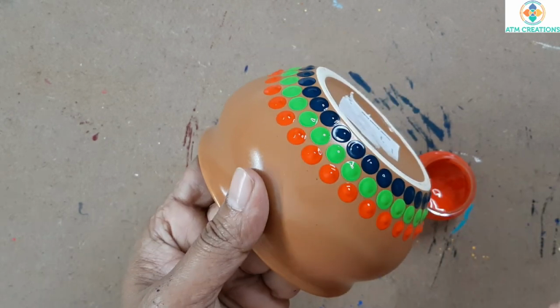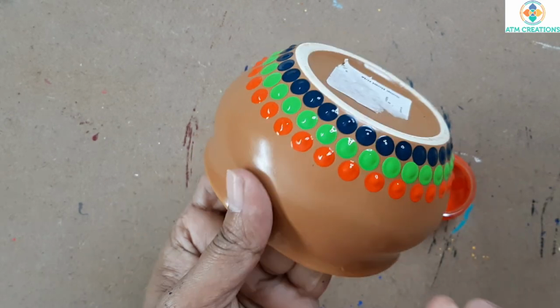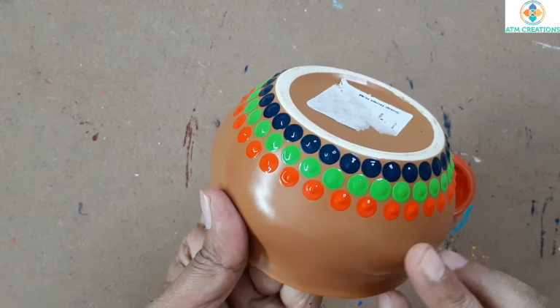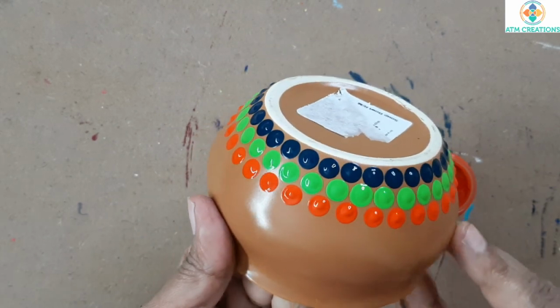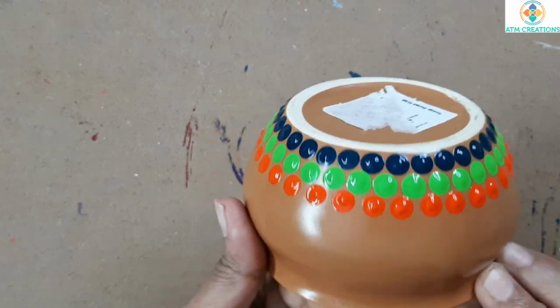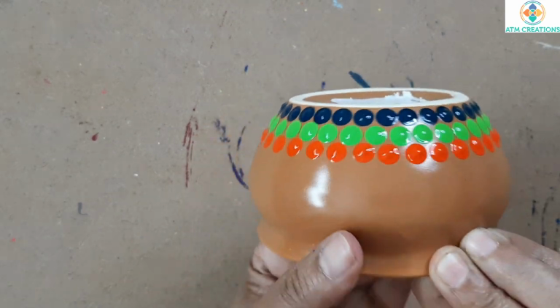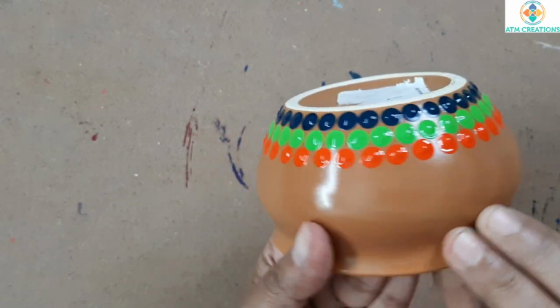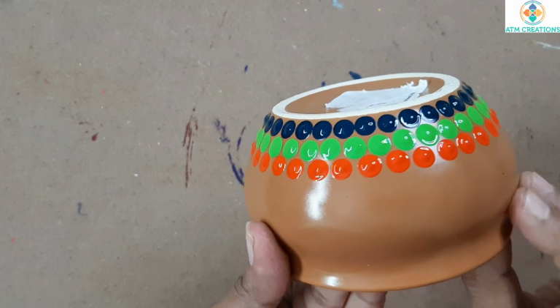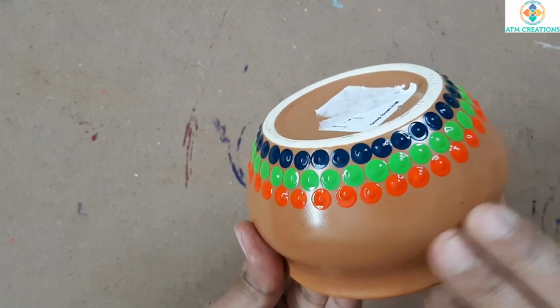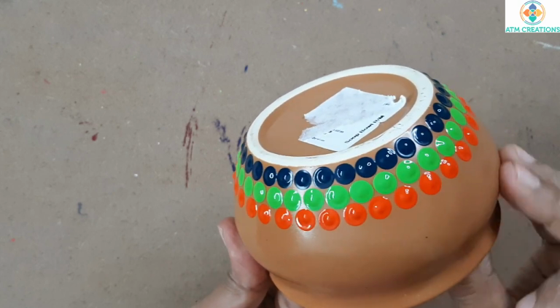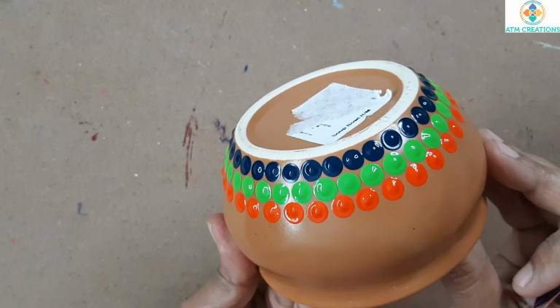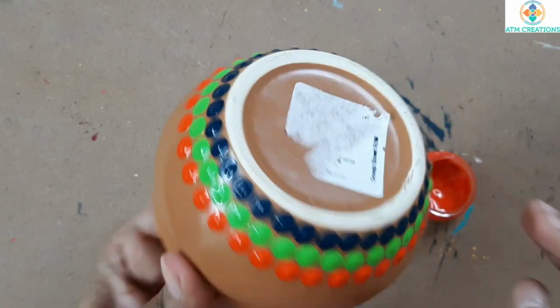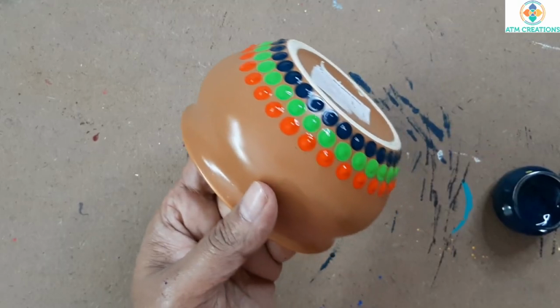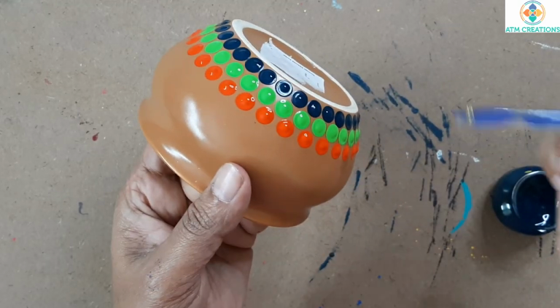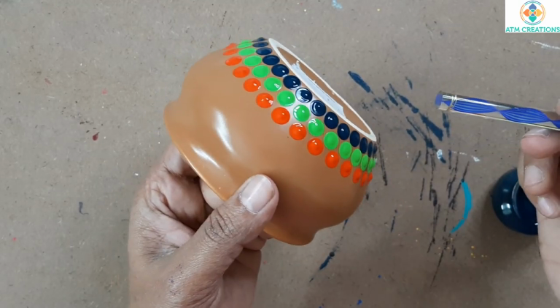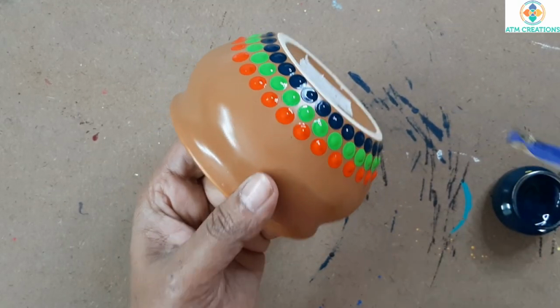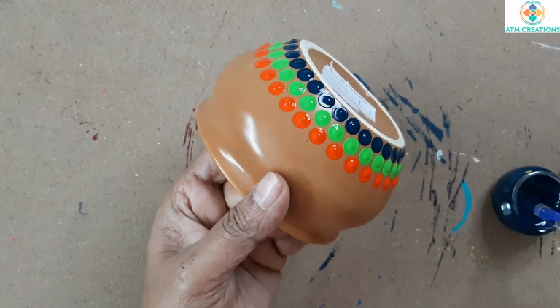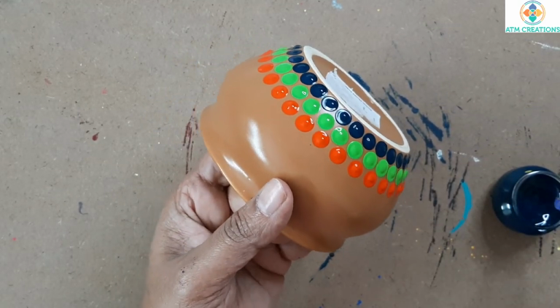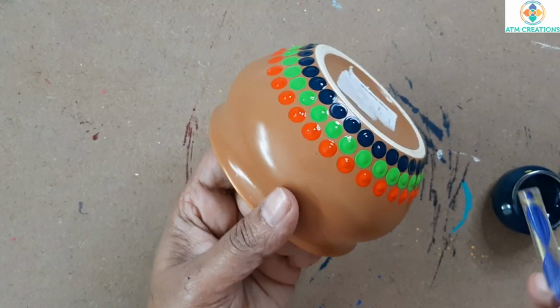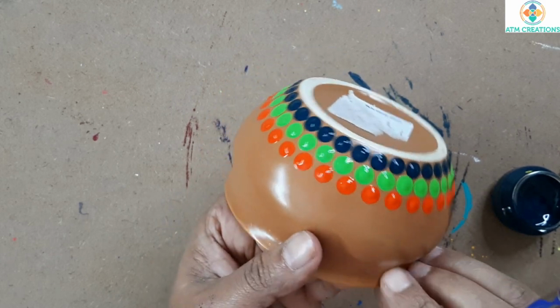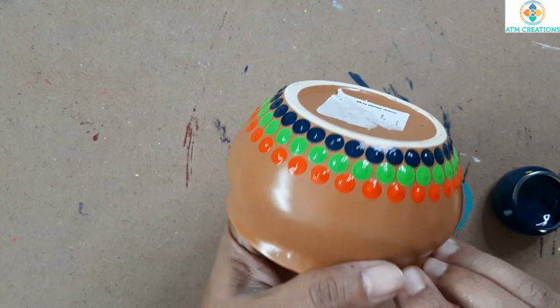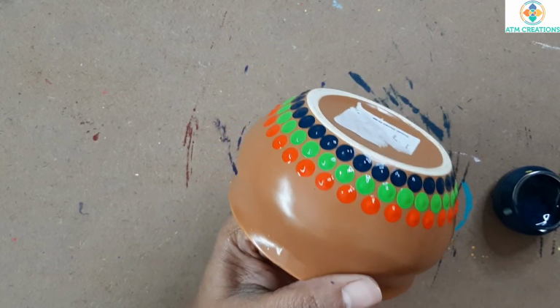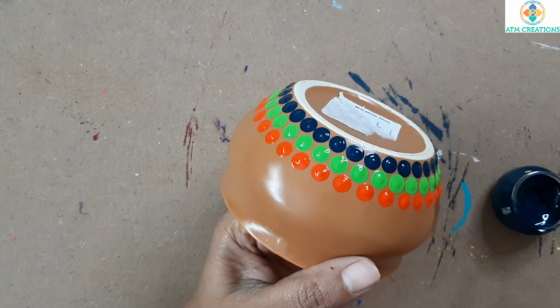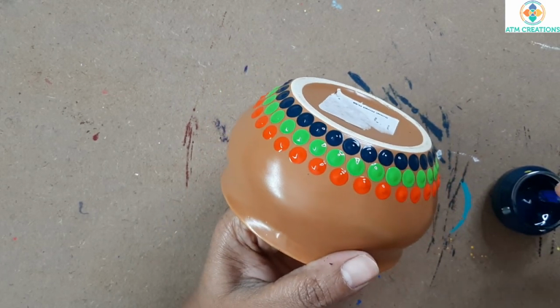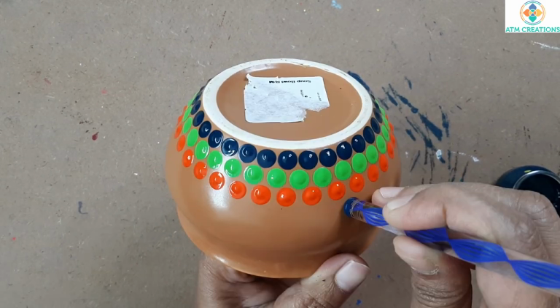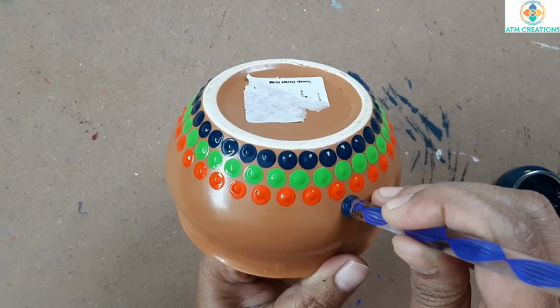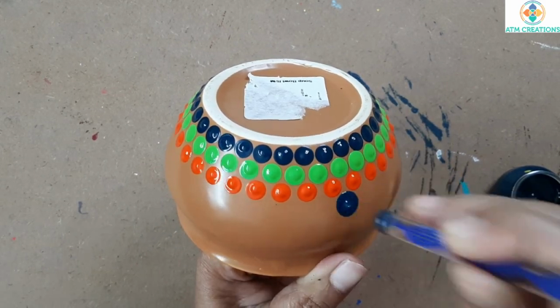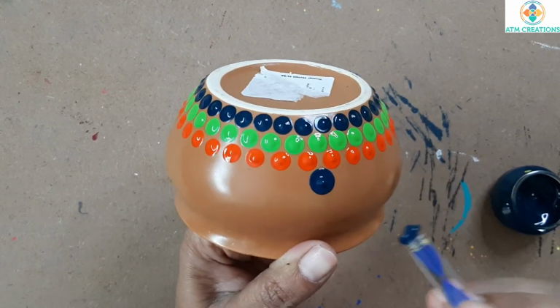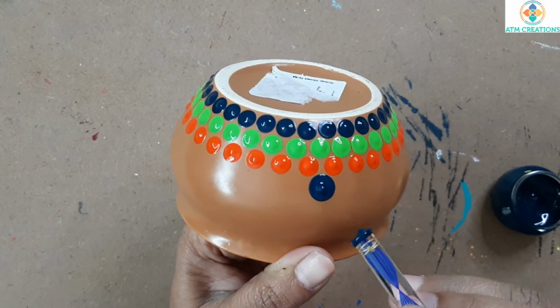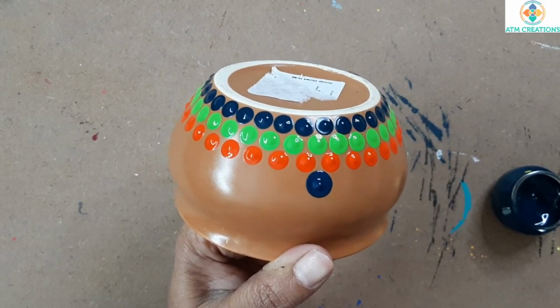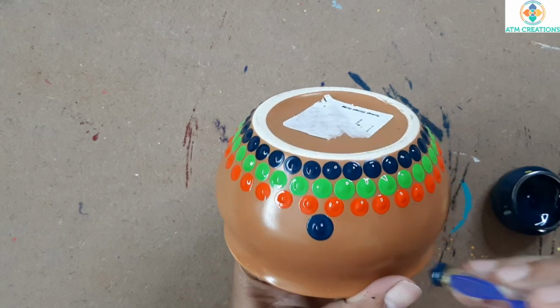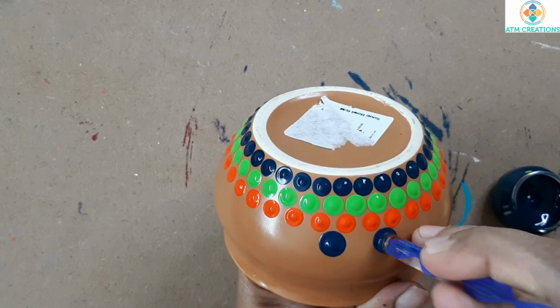The third layer of dots is also done around the soup bowl. Now using this tool I'm again going to keep turquoise blue dots — this time the dots are a little bigger.